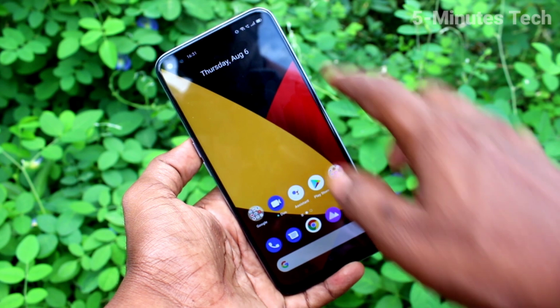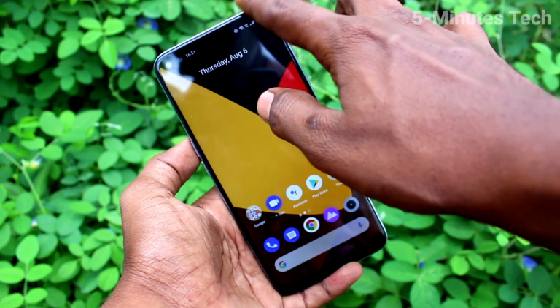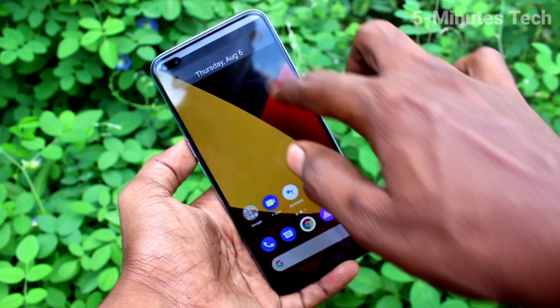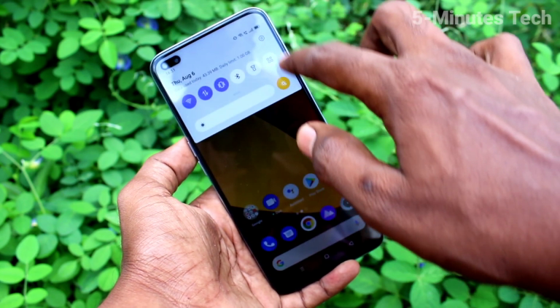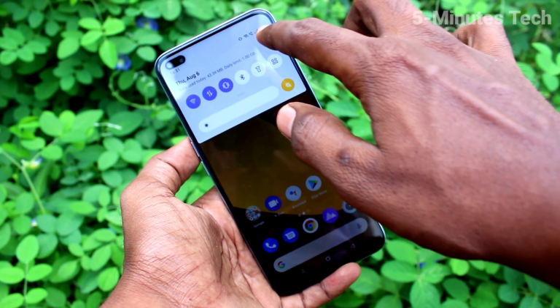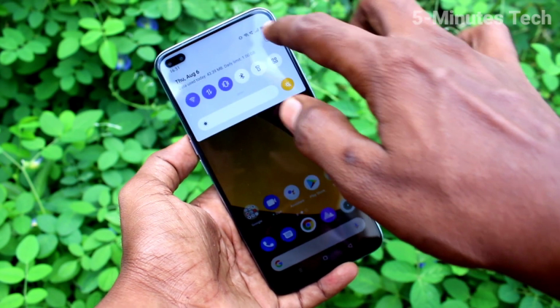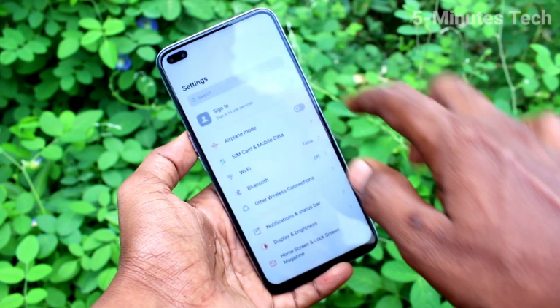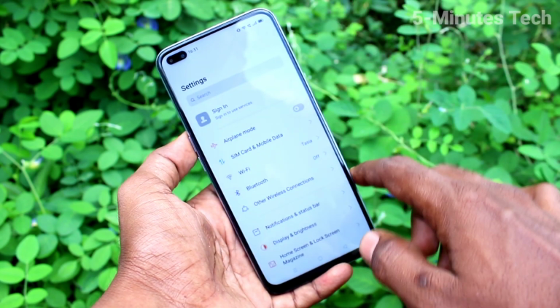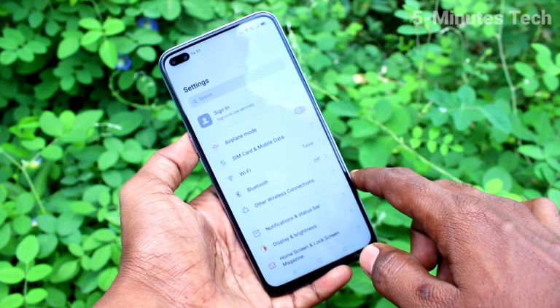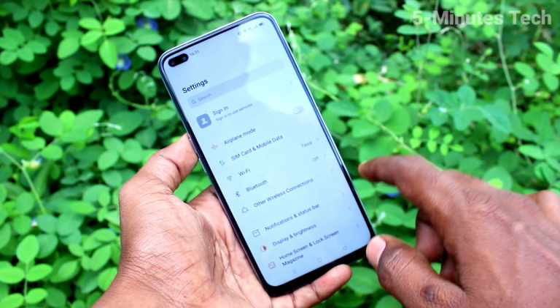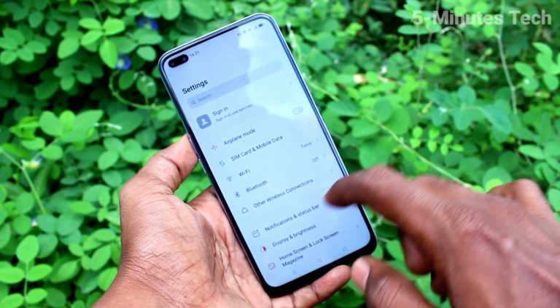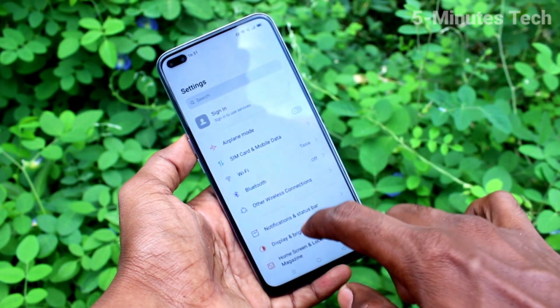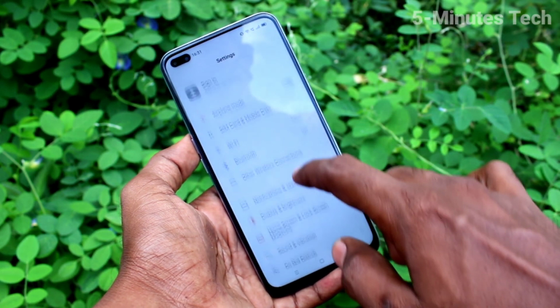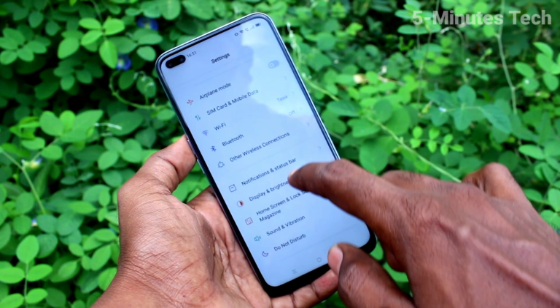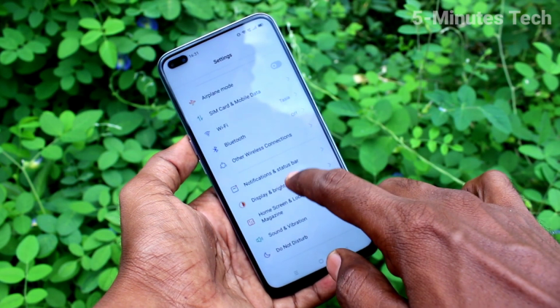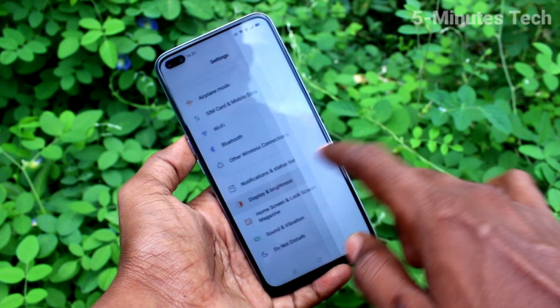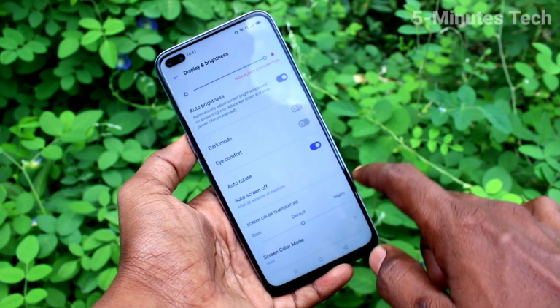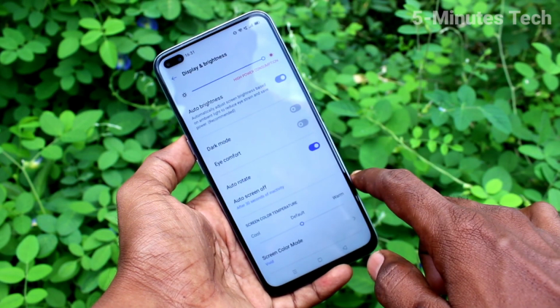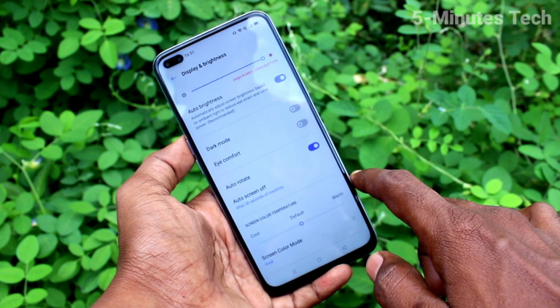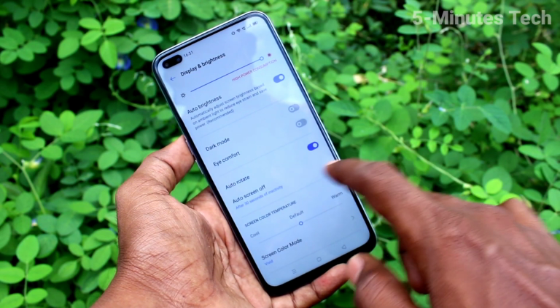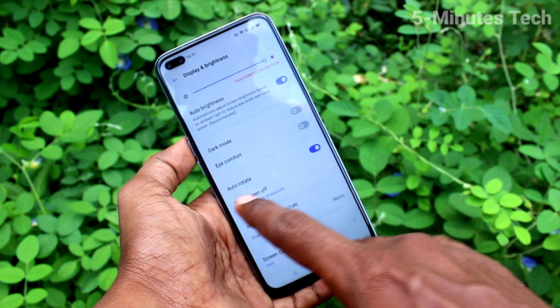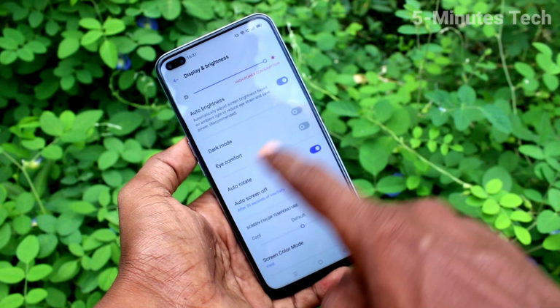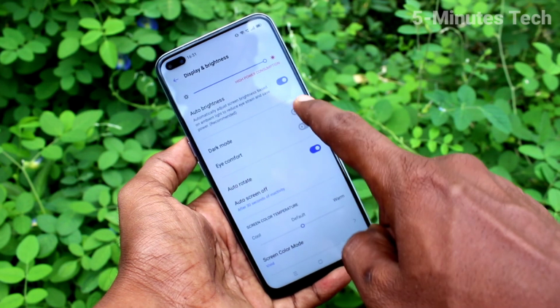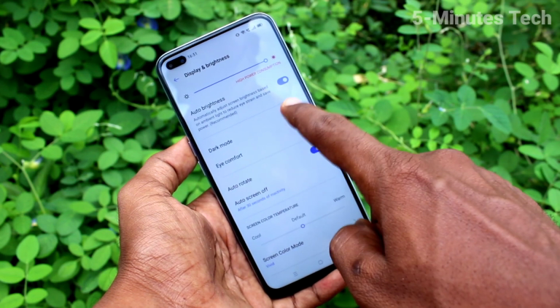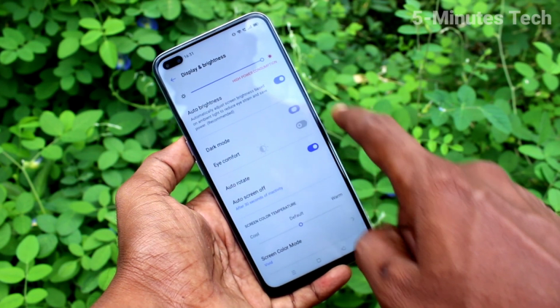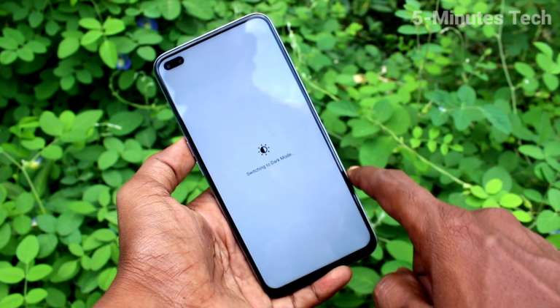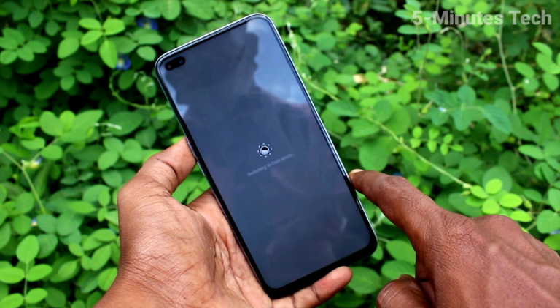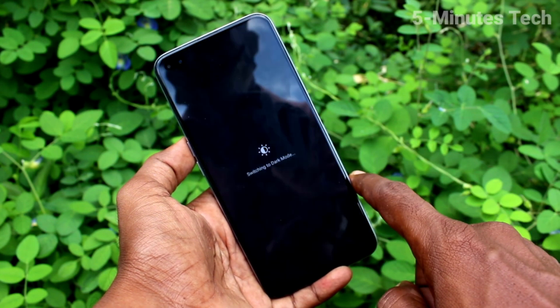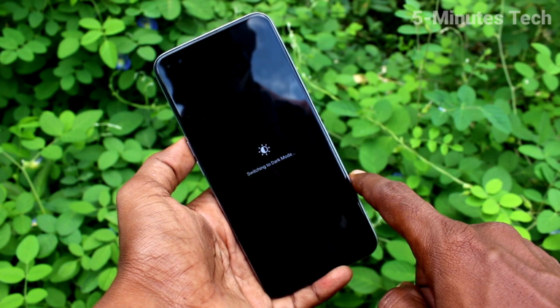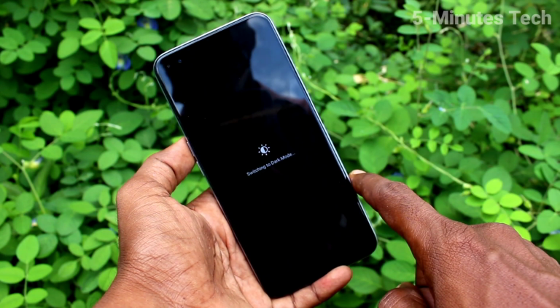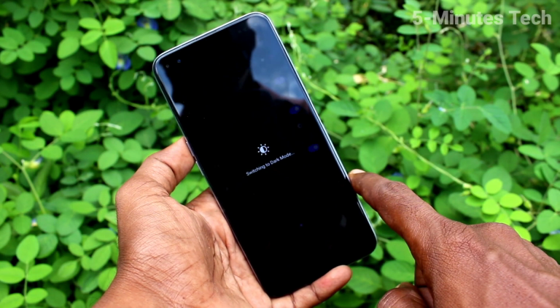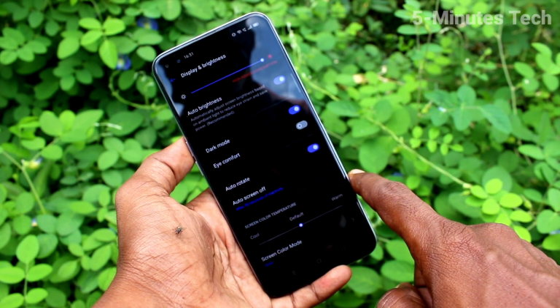First of all, go to the settings on the smartphone and click on Display and Brightness. Now click on Dark Mode and turn on the button against dark mode.